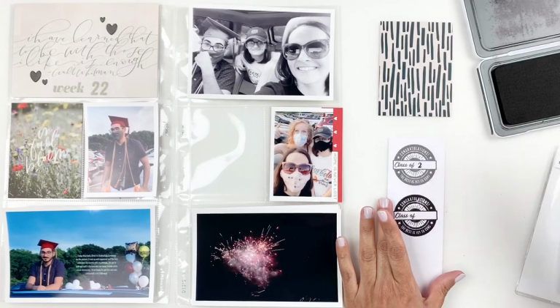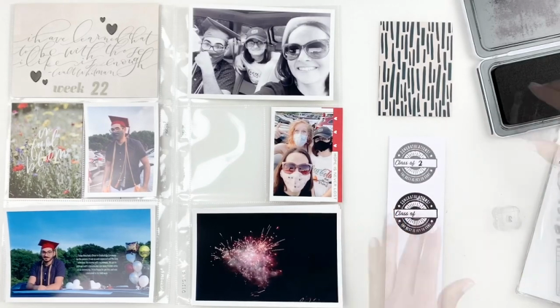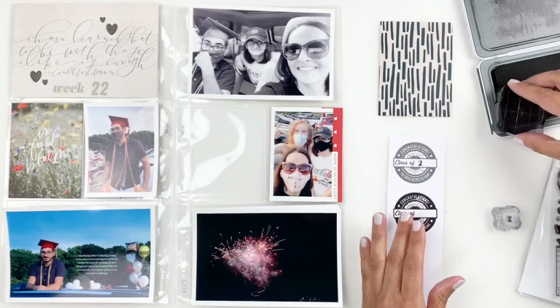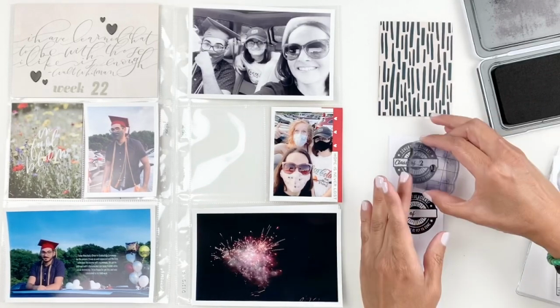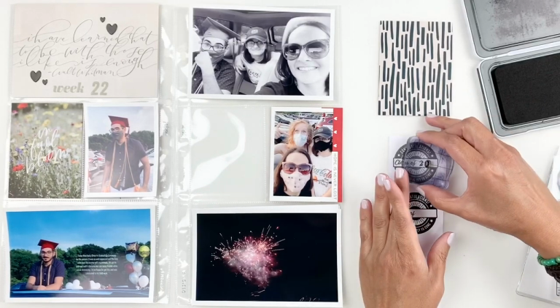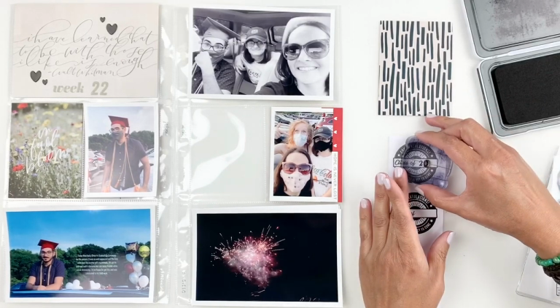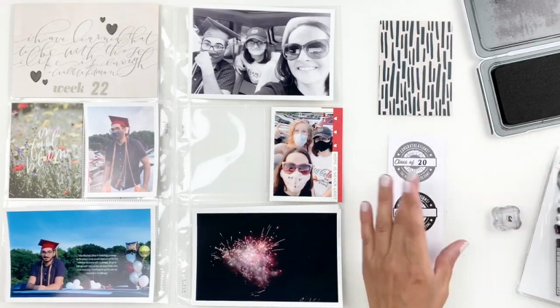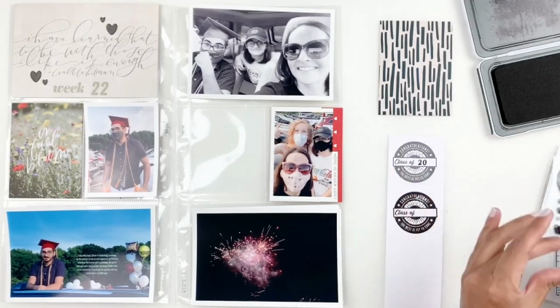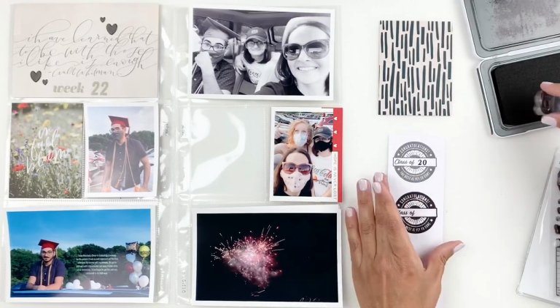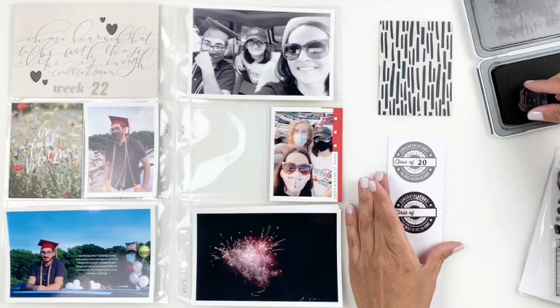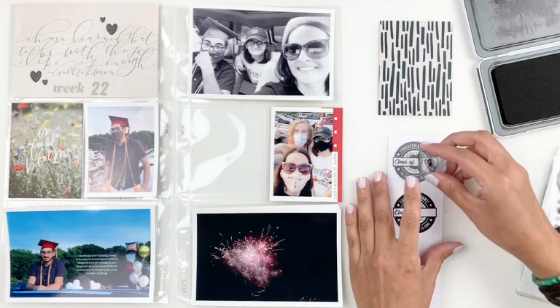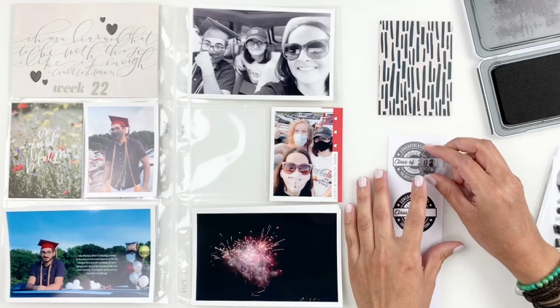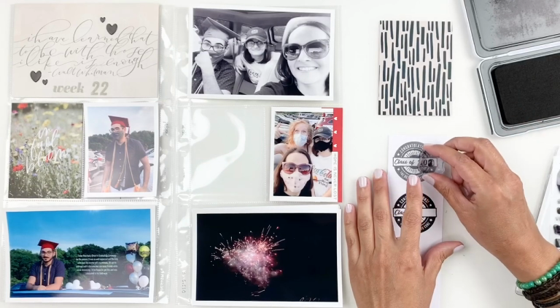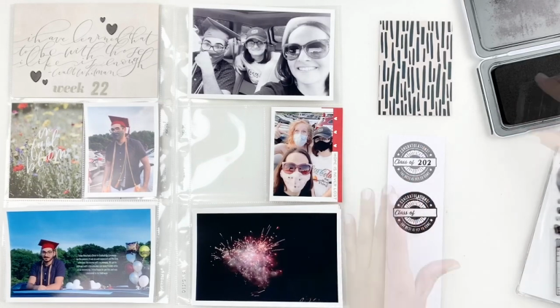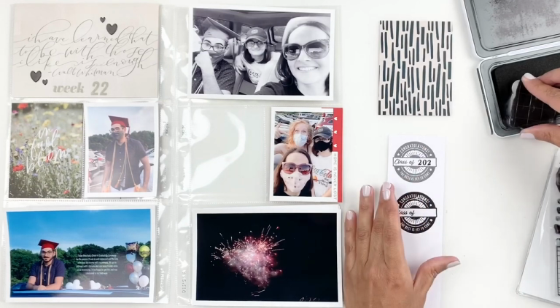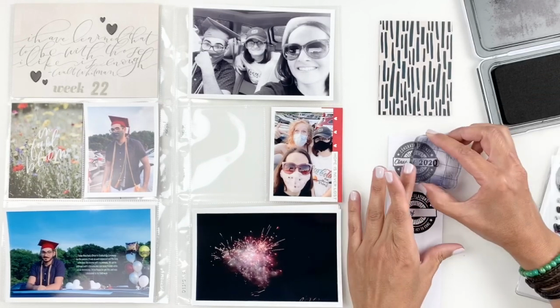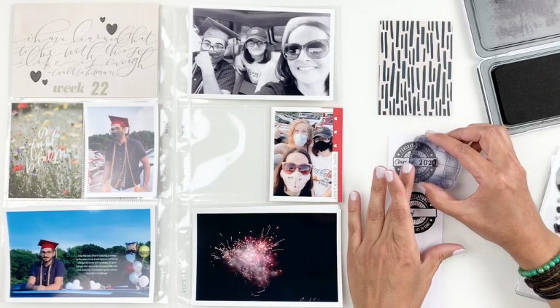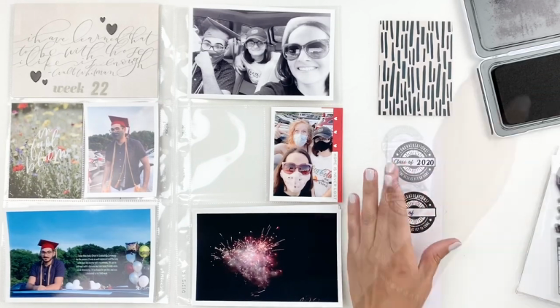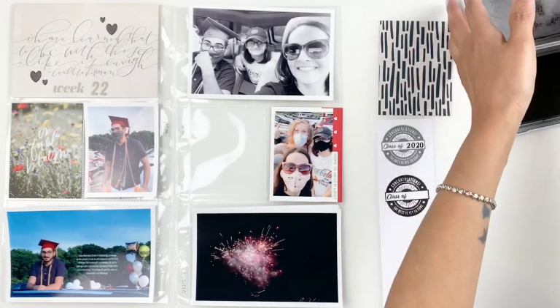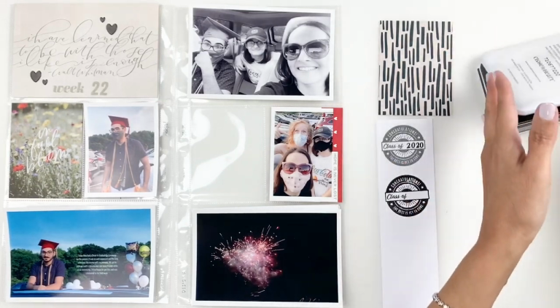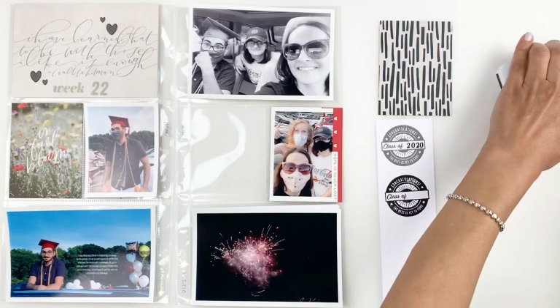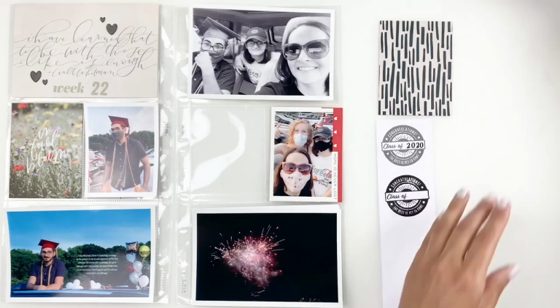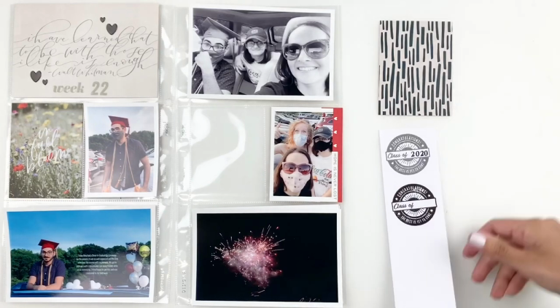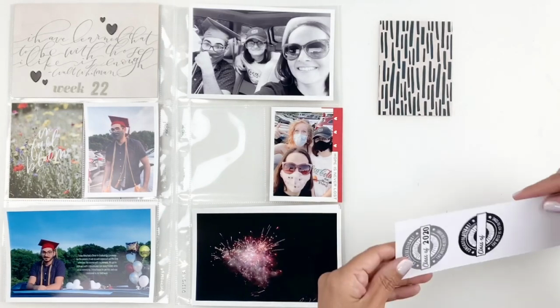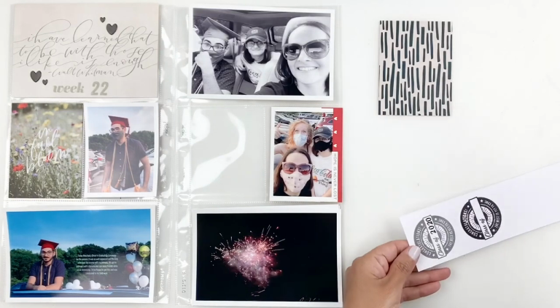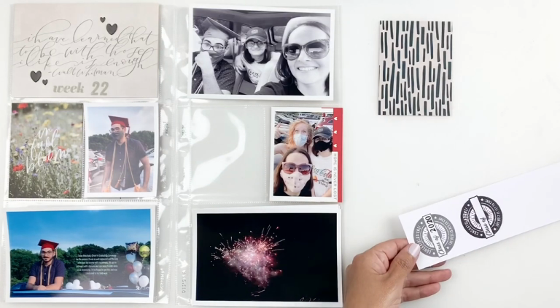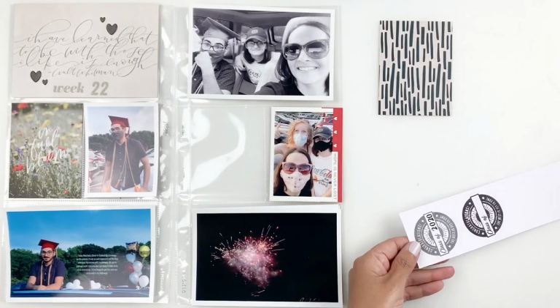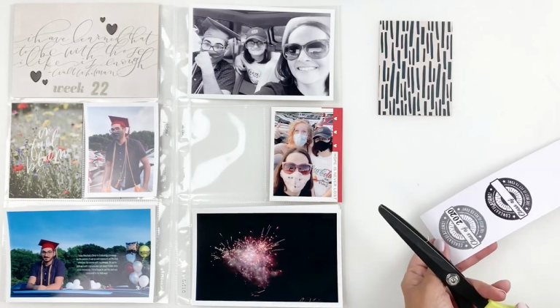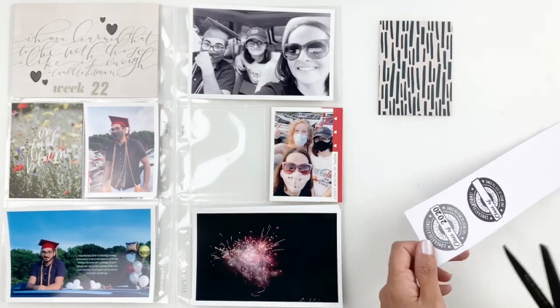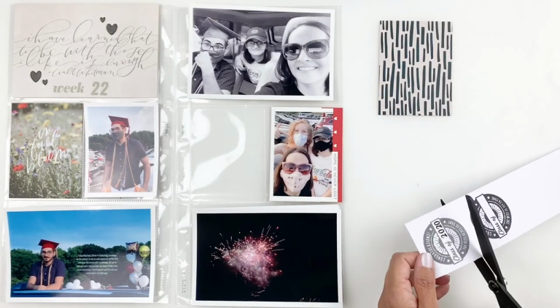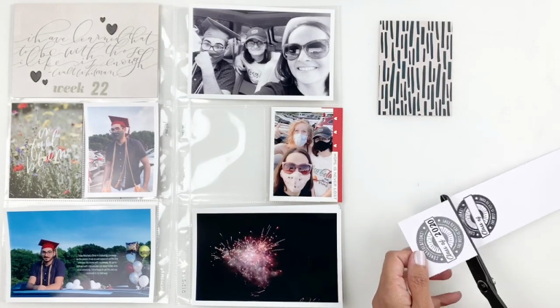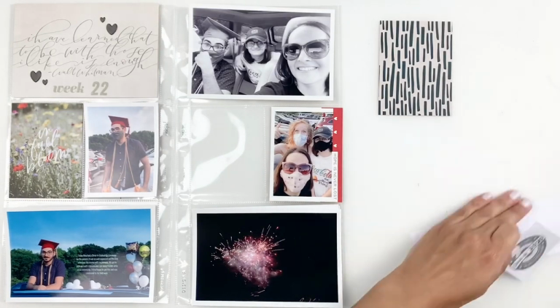So what I decide to do is just stamp 2020 in black right on my gray circle — that circle had like 'graduation class of 2020' or something like that — that way I can bring in both the black and the gray.